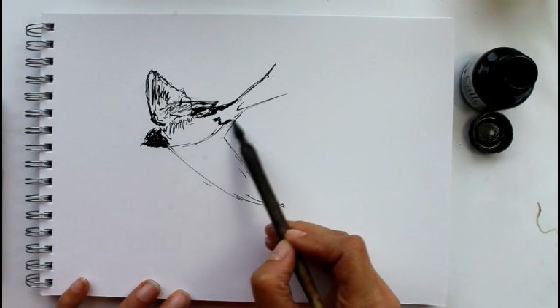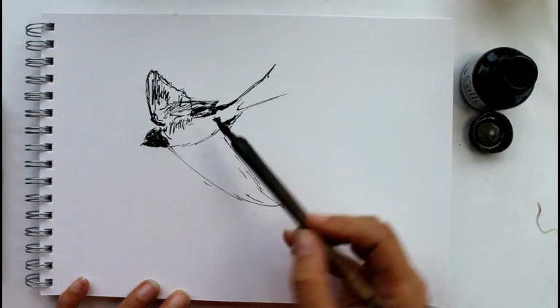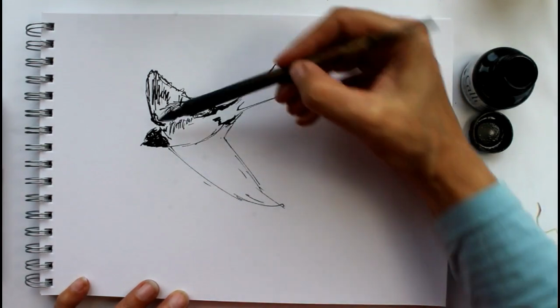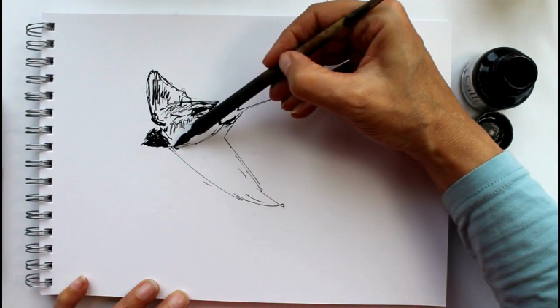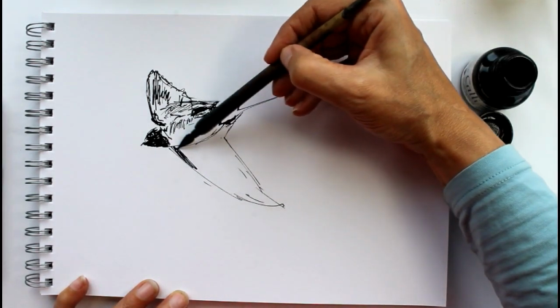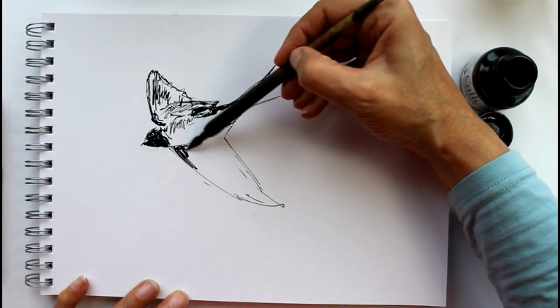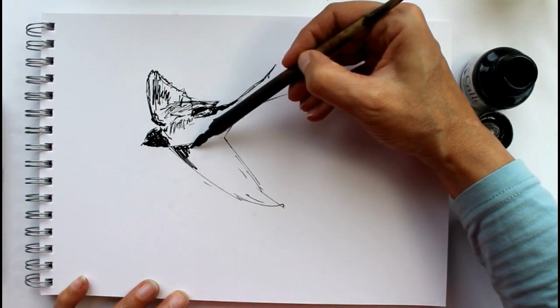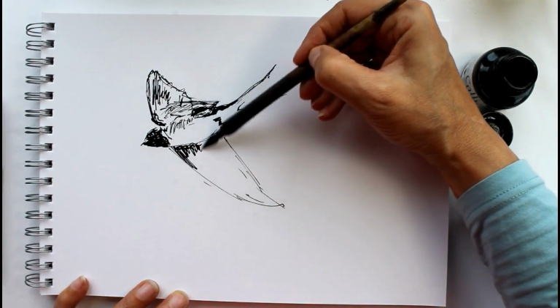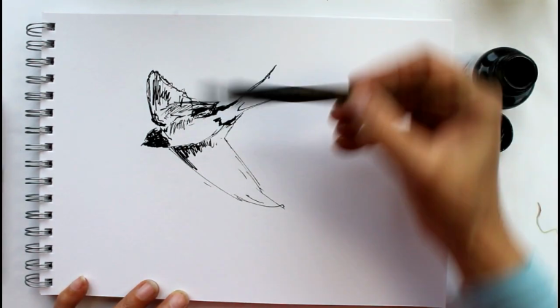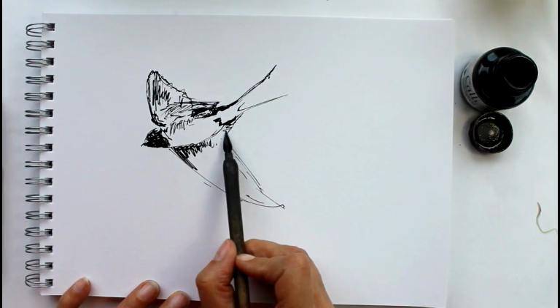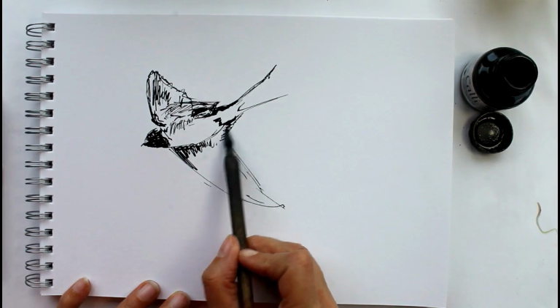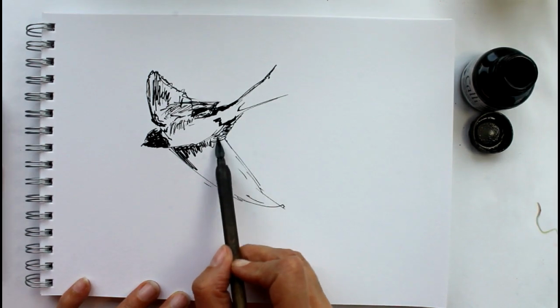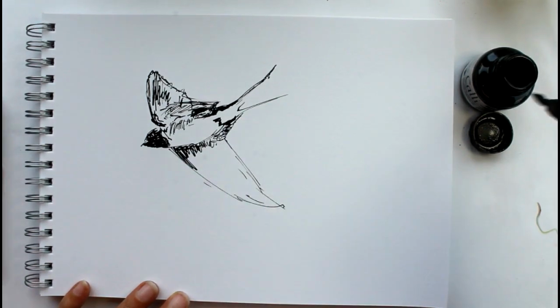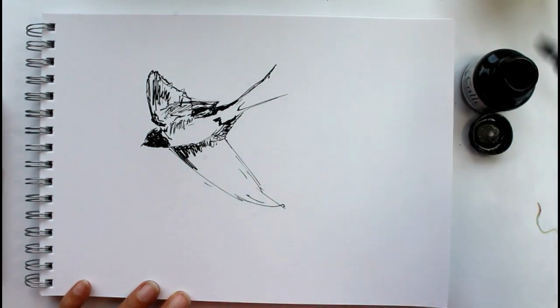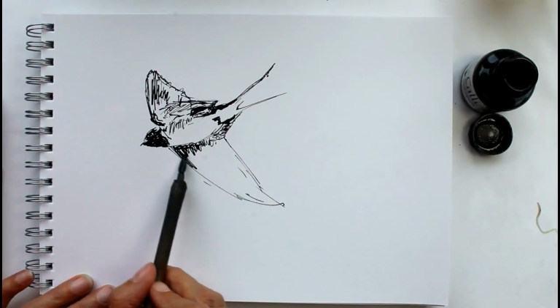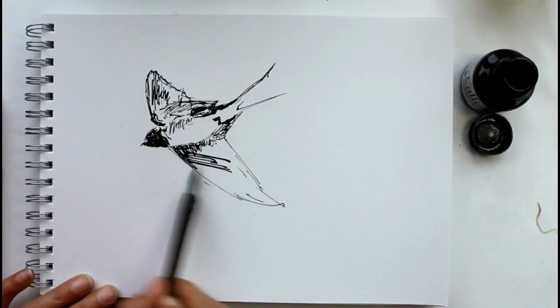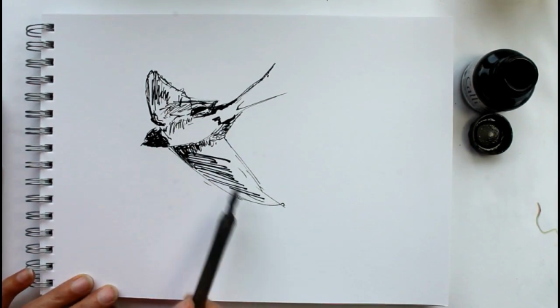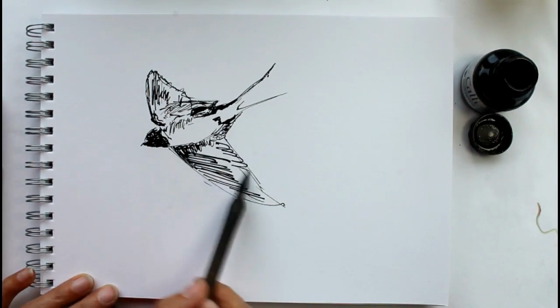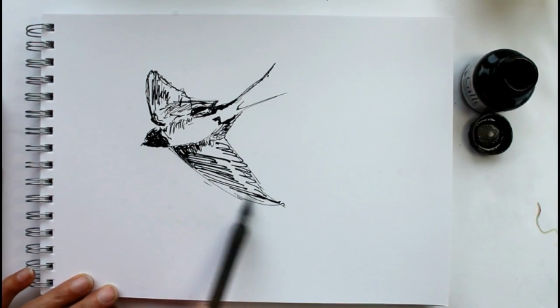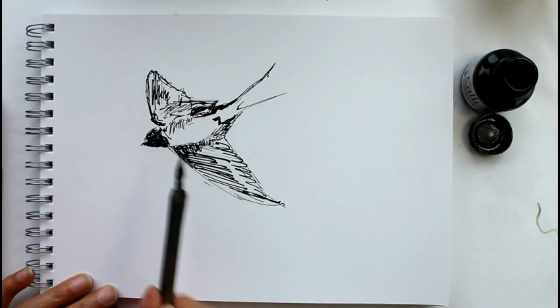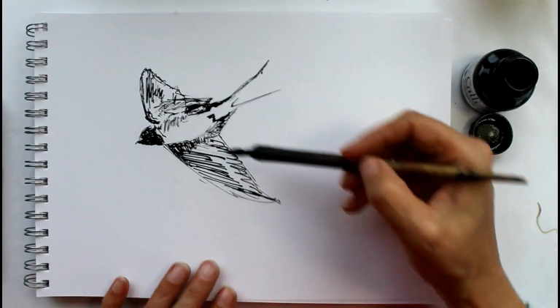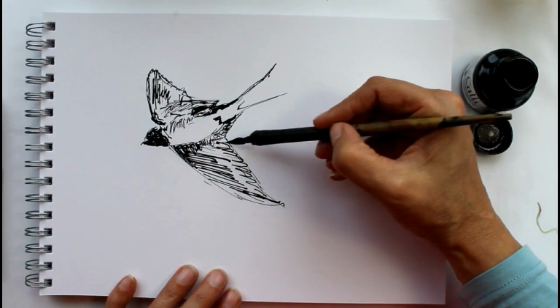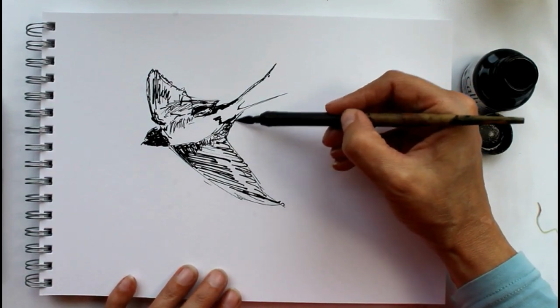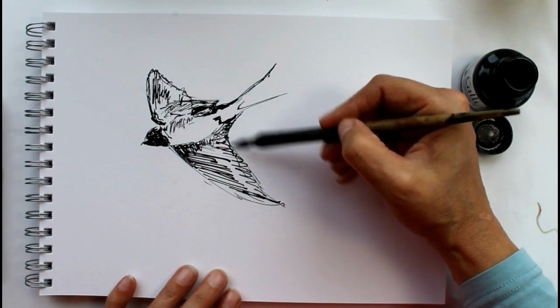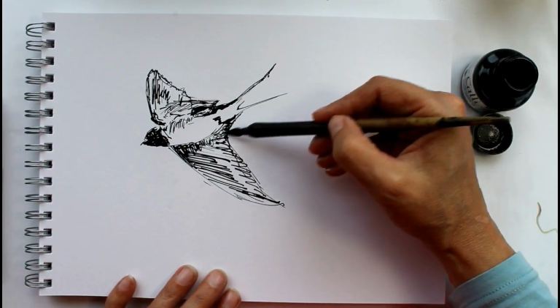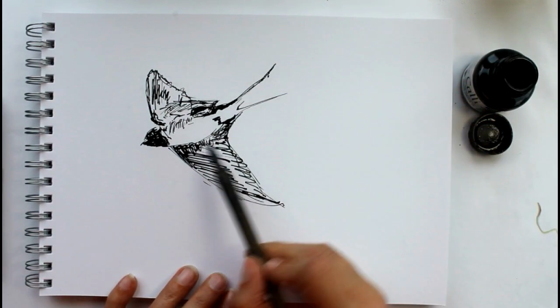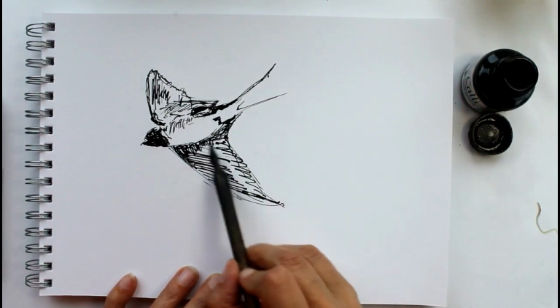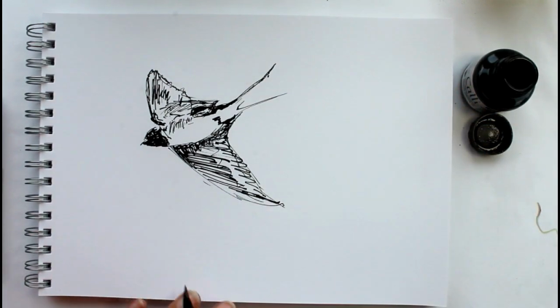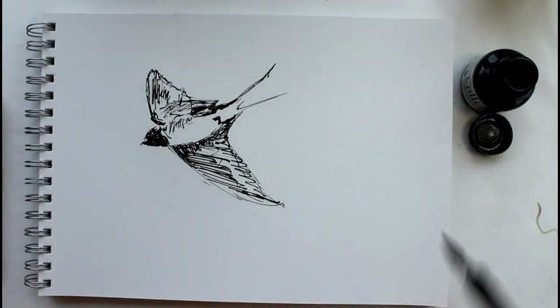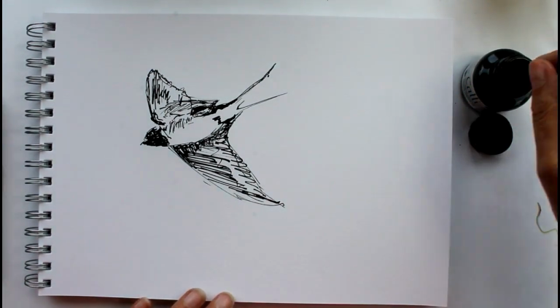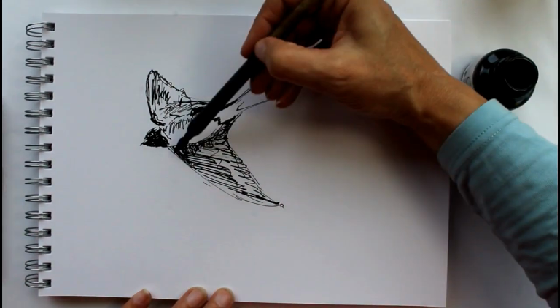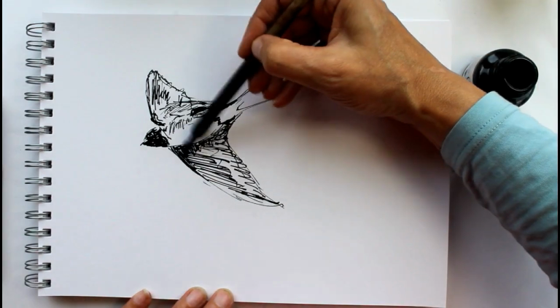I use calligraphy ink for this — this is a Daler Rowney calligraphy ink. You'll notice in some of my other videos I also use acrylic inks, and I do find that this one flows off my dip pen a lot more easily than the acrylic ones. It's a lightfast and permanent one, so it's a good one for drawing with.